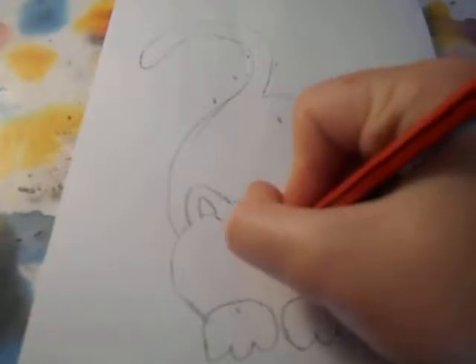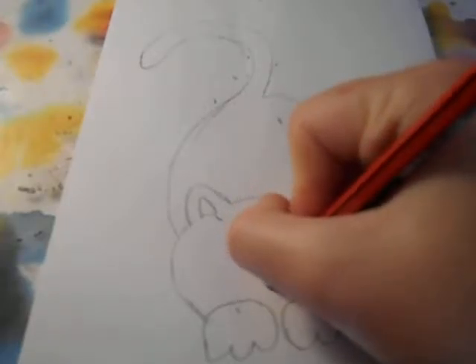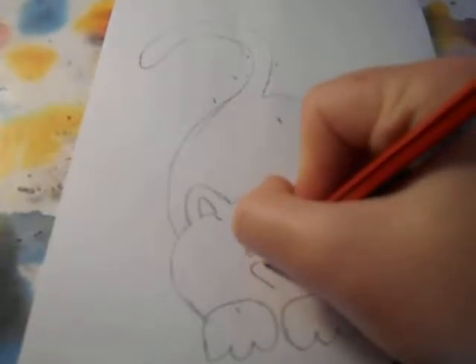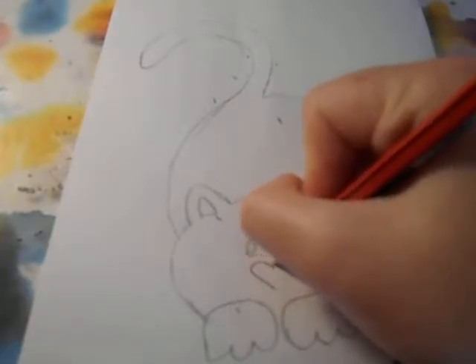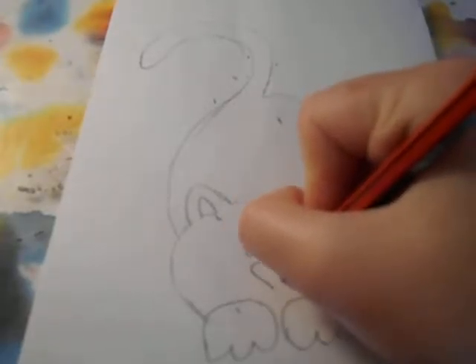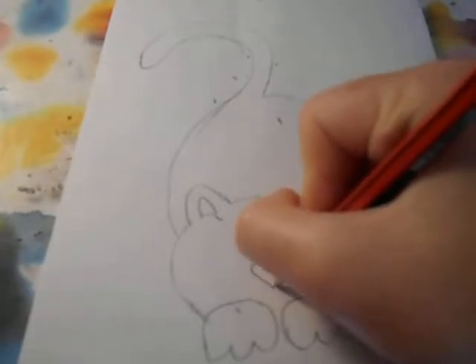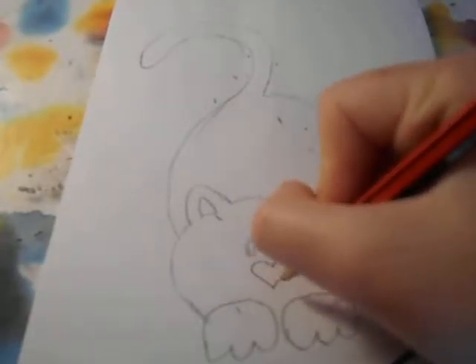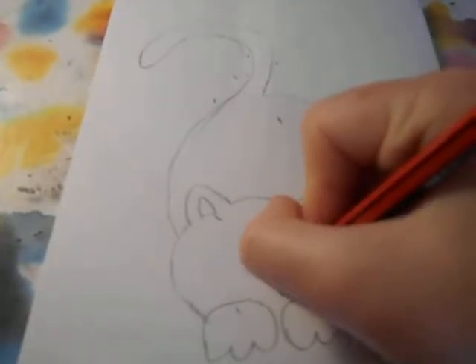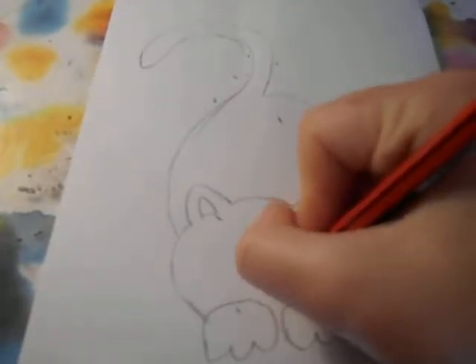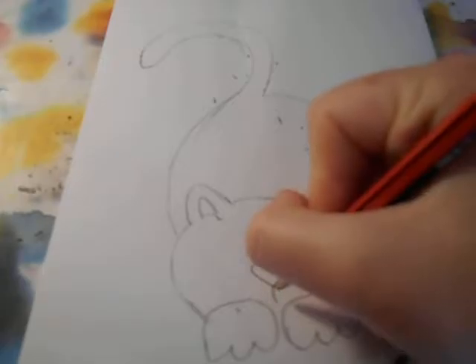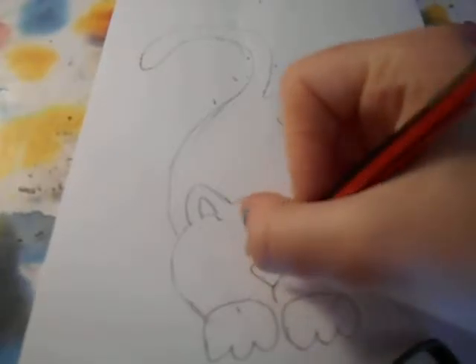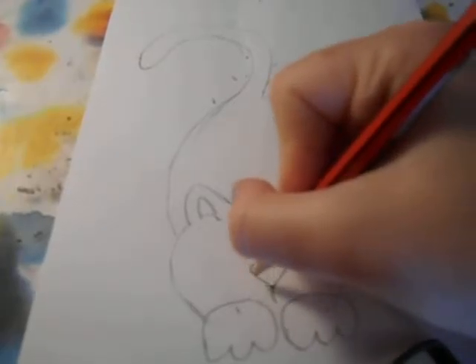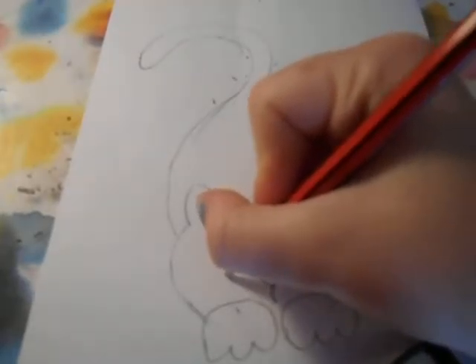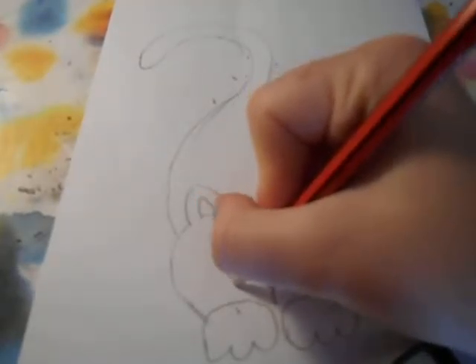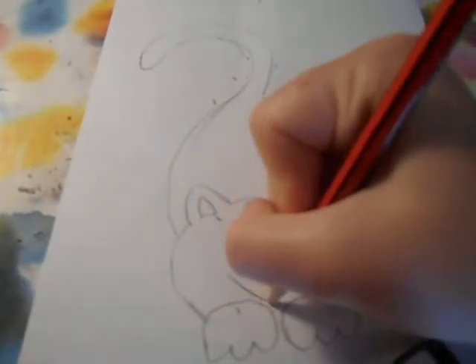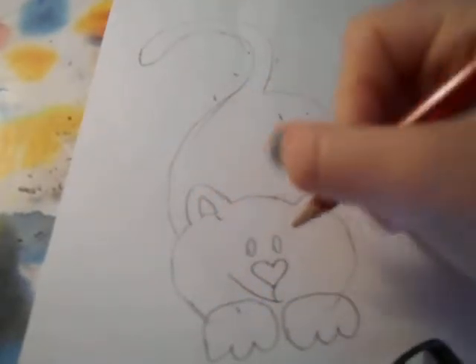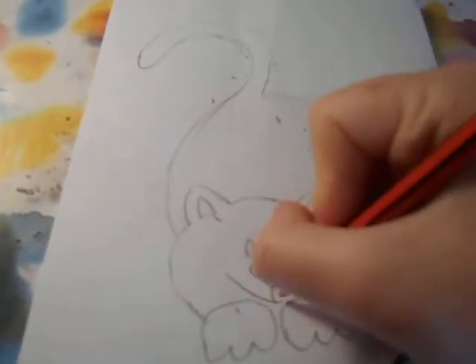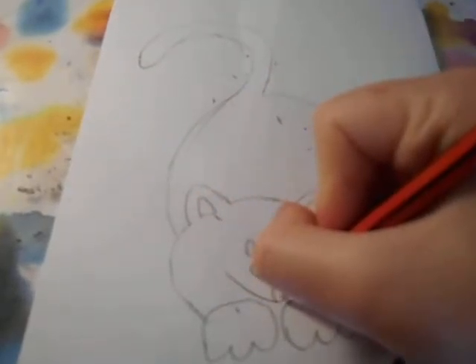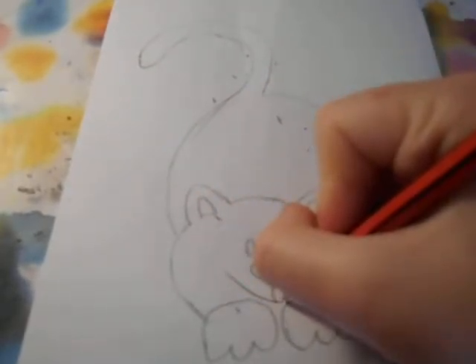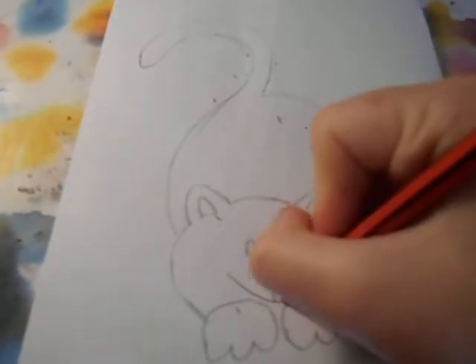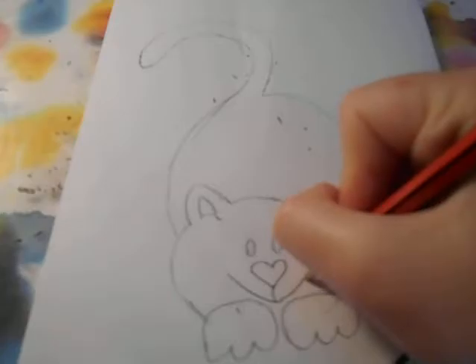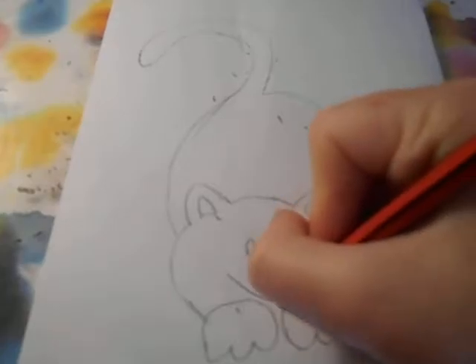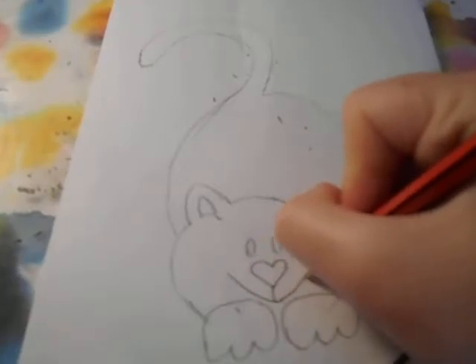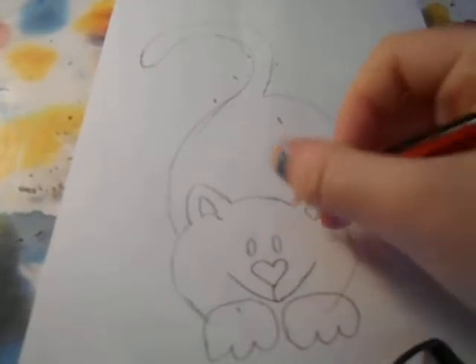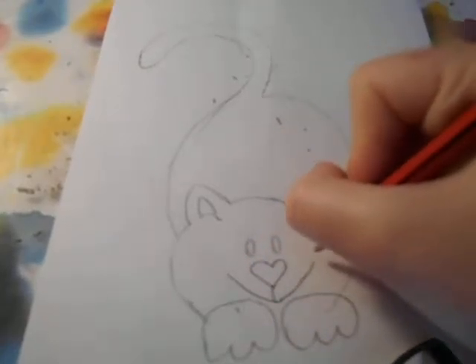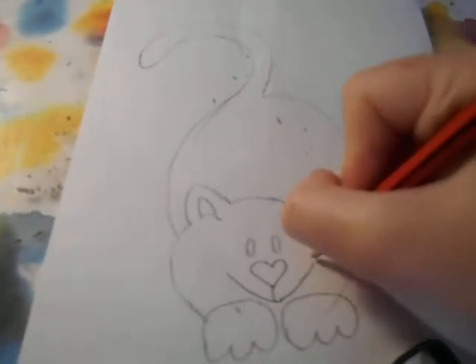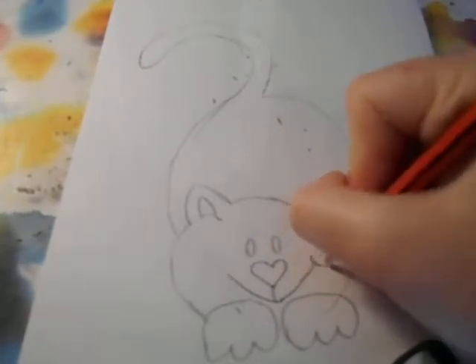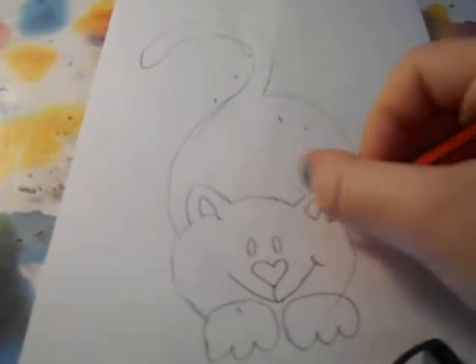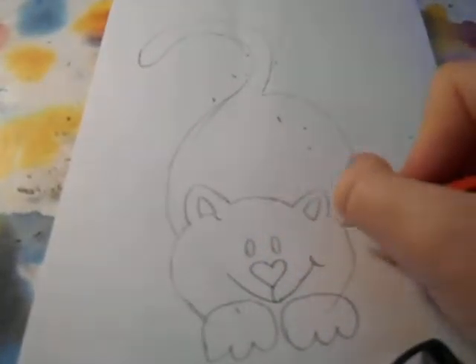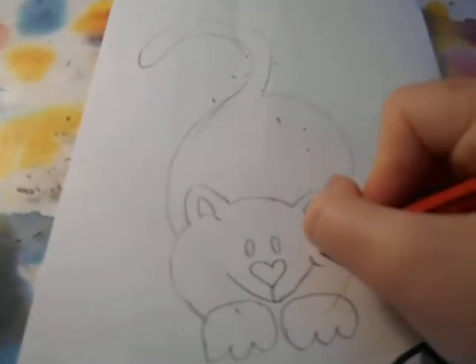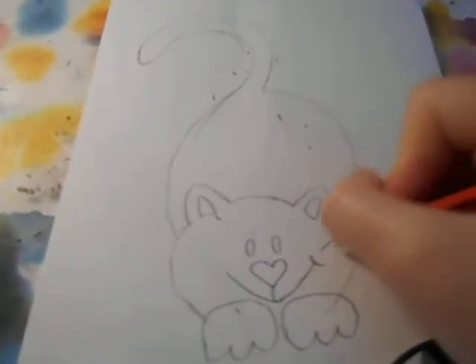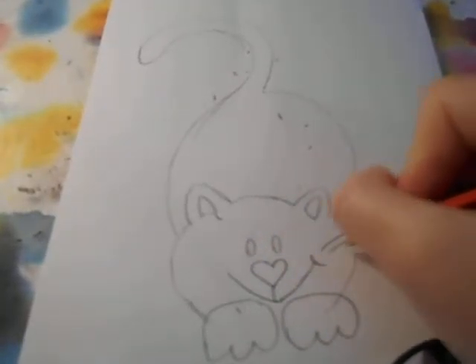I'm going to do a heart shaped nose because it will look nice. And then just do a line. Then you can do a smile. And then just do three whiskers.